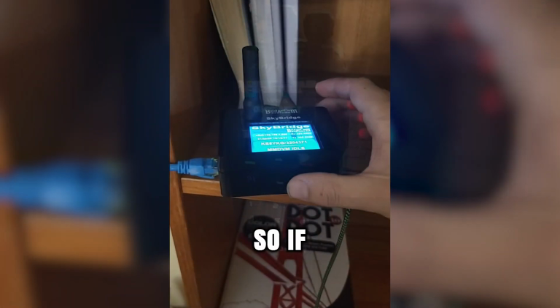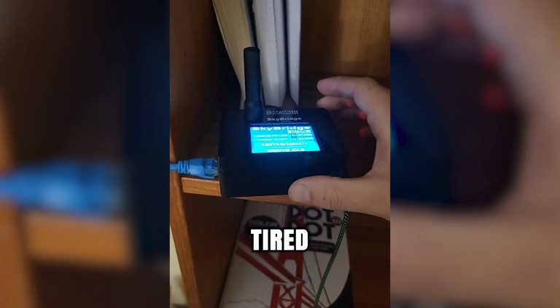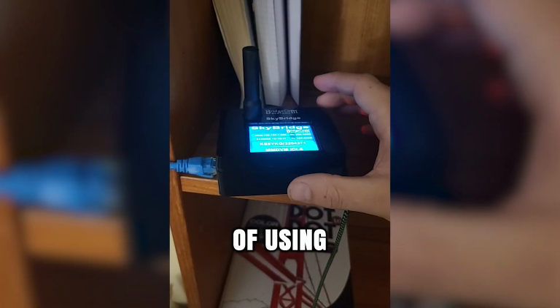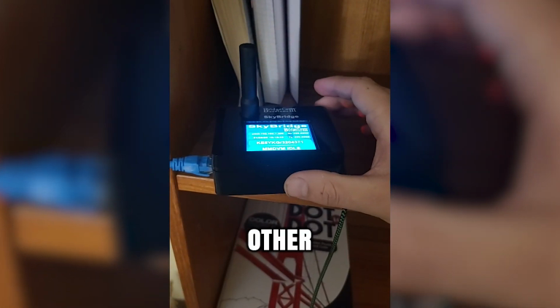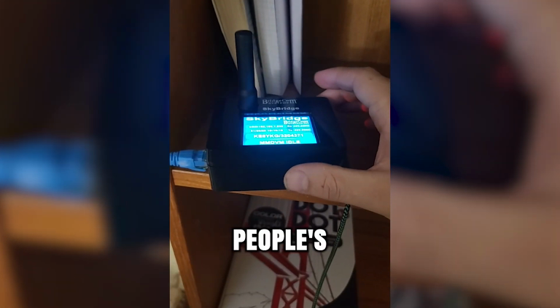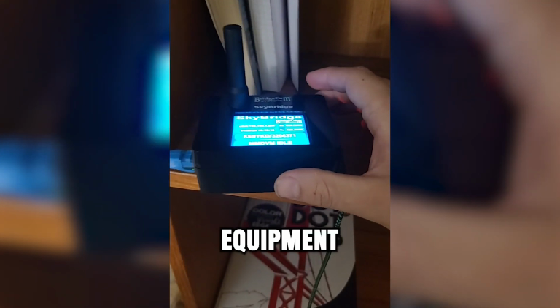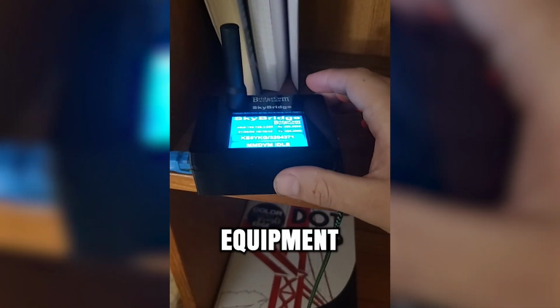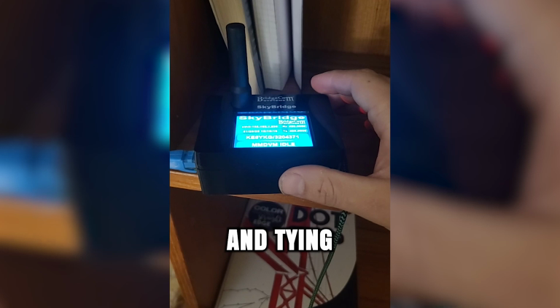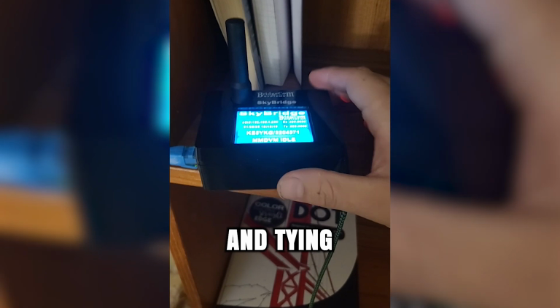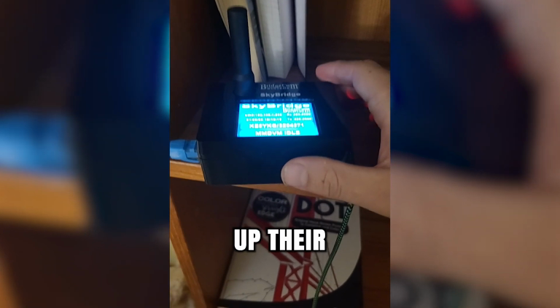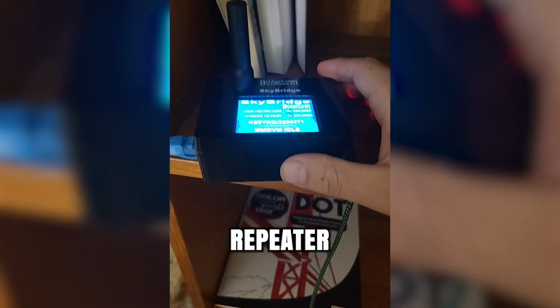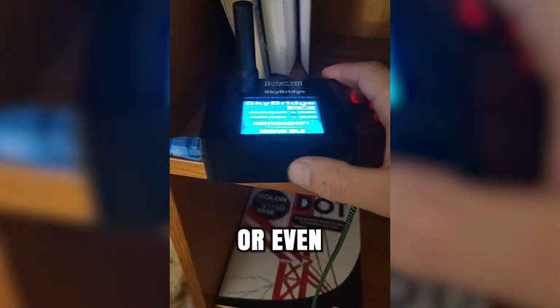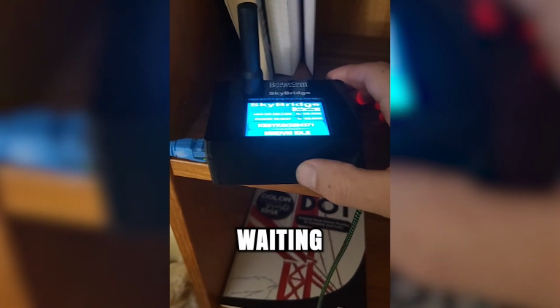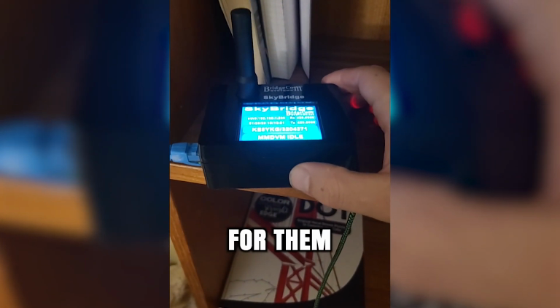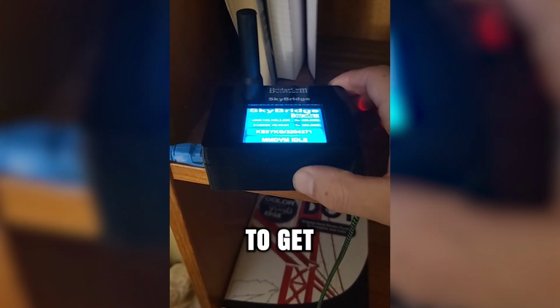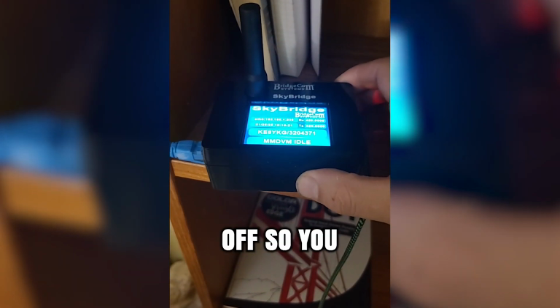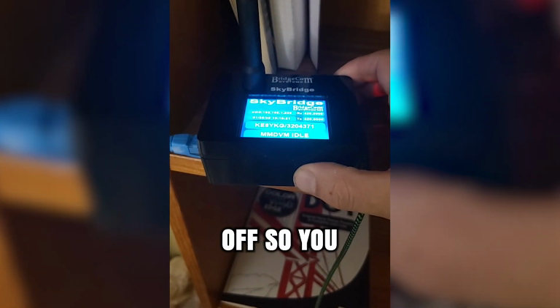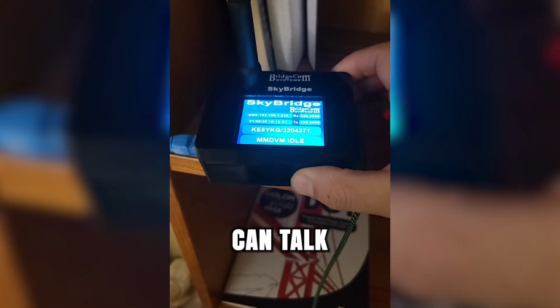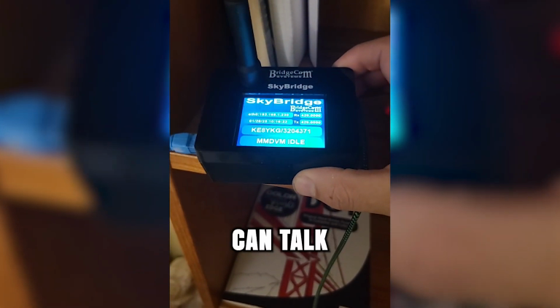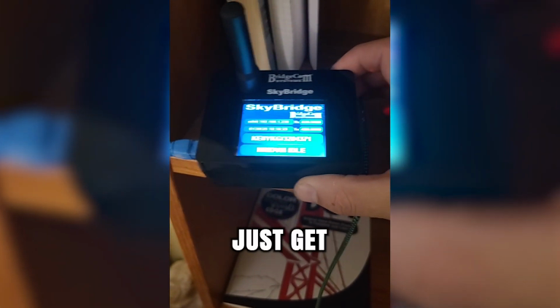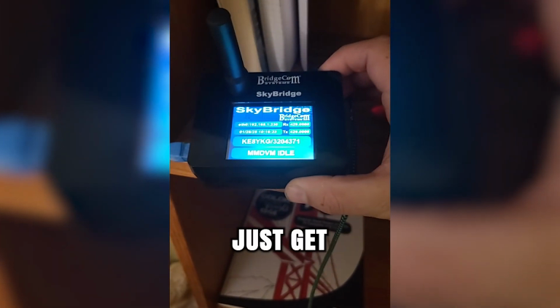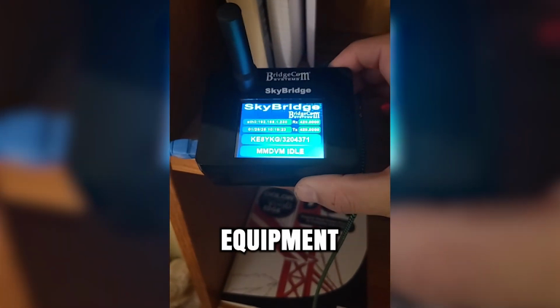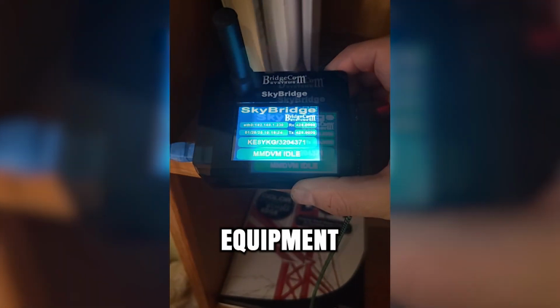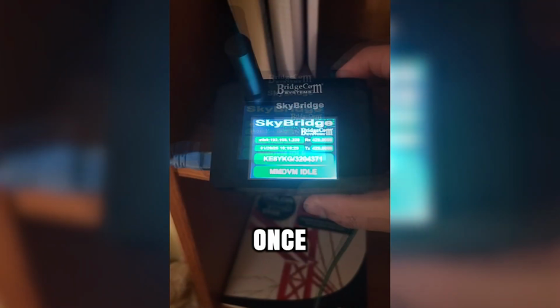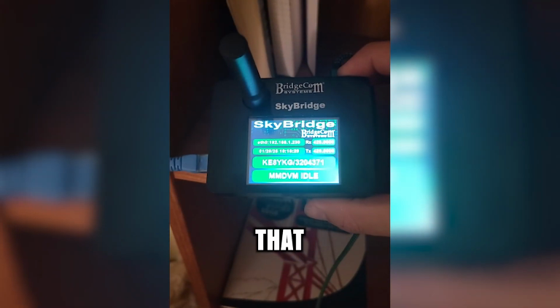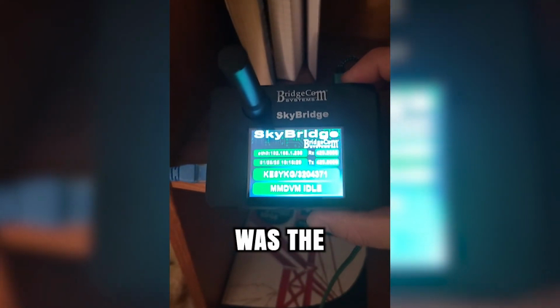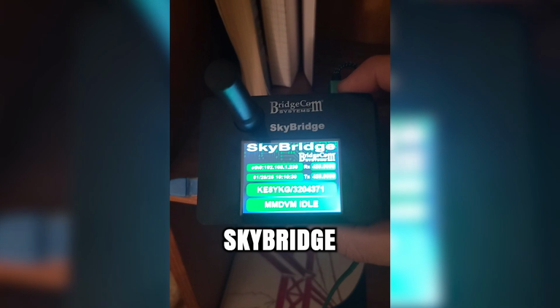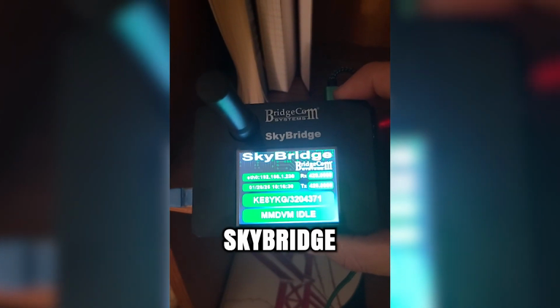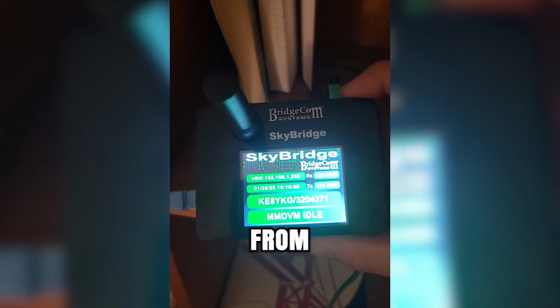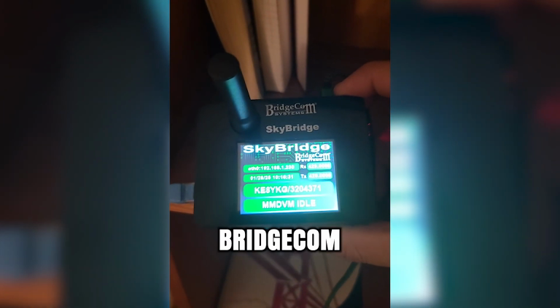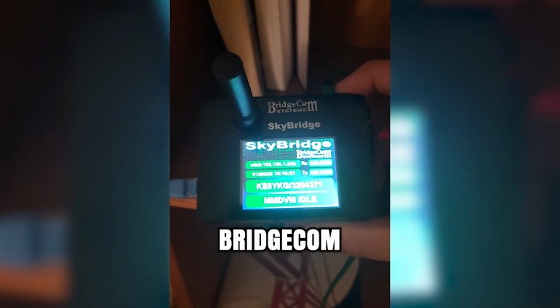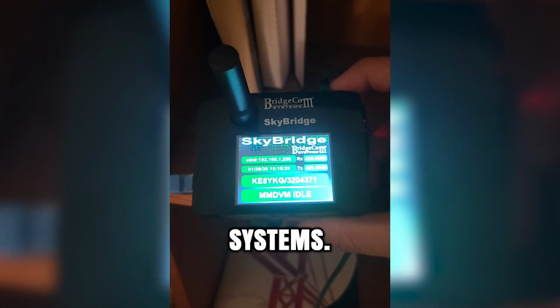So if you're tired of using other people's equipment and tying up their repeater, or even waiting for them to get off so you can talk, just get your own equipment. Once again, that was the SkyBridge from BridgeCom Systems.